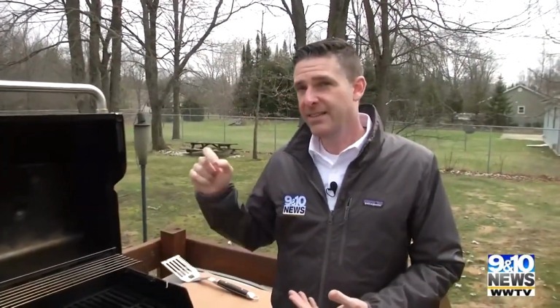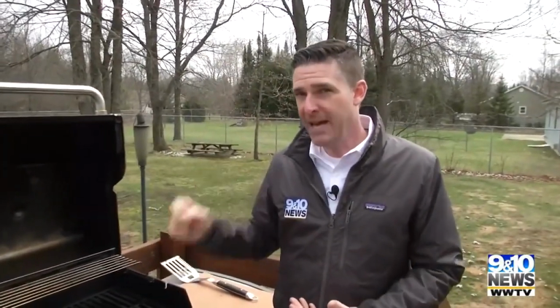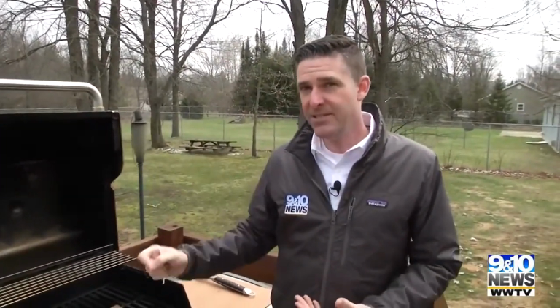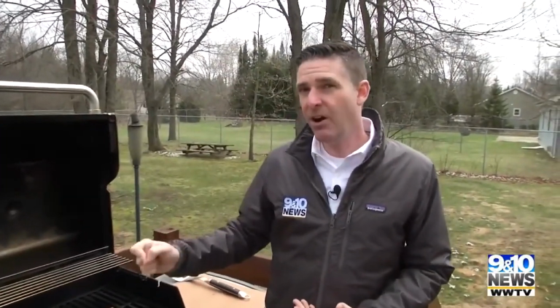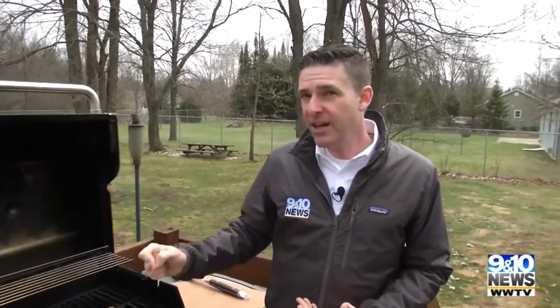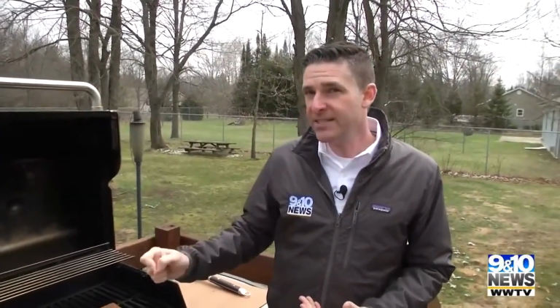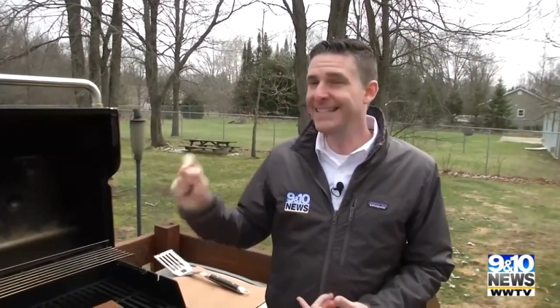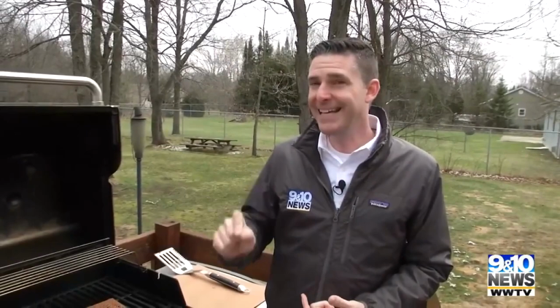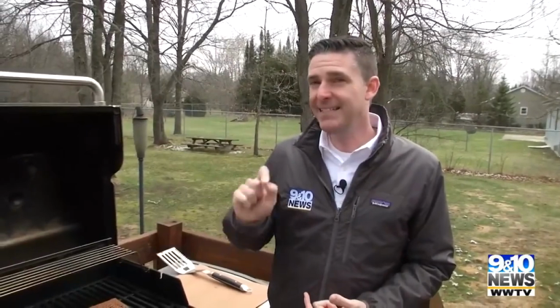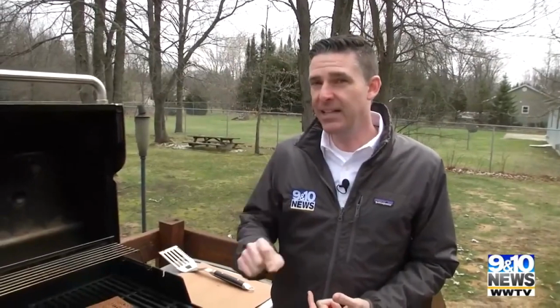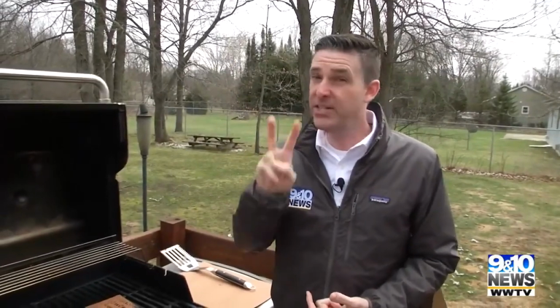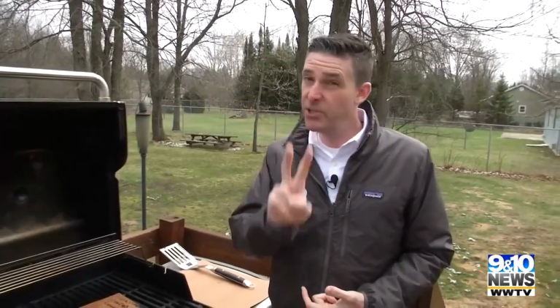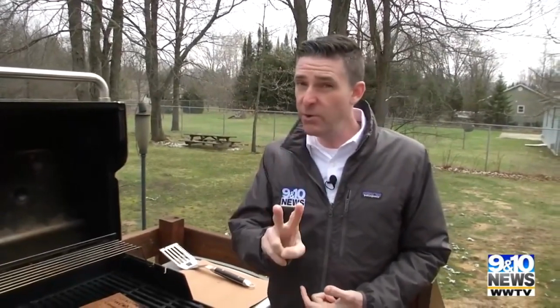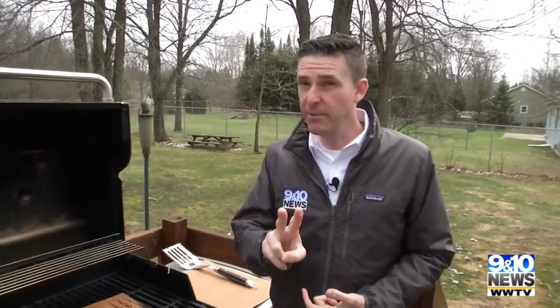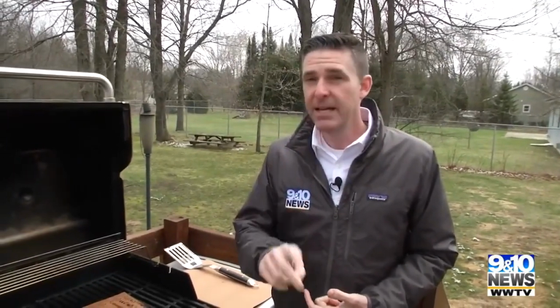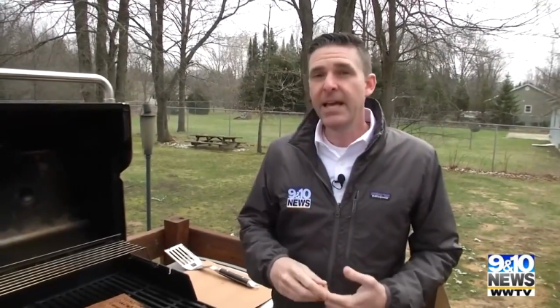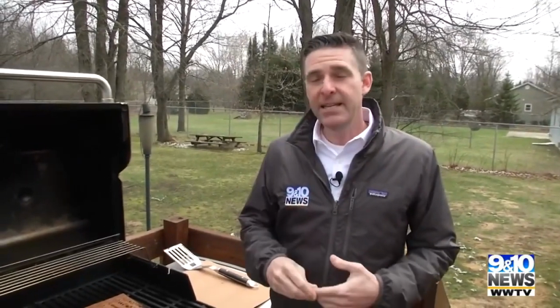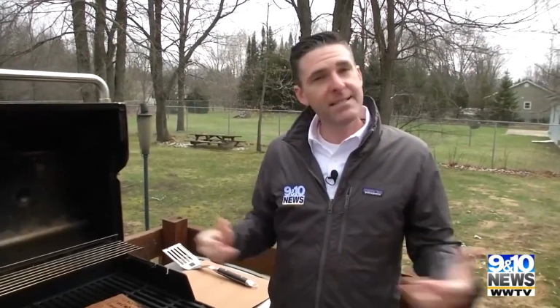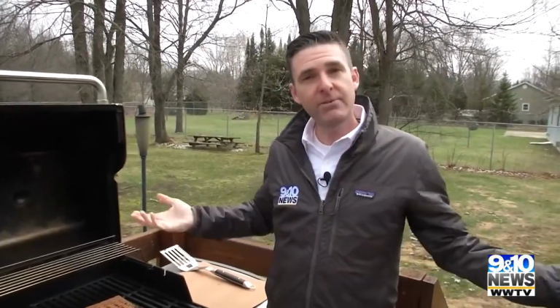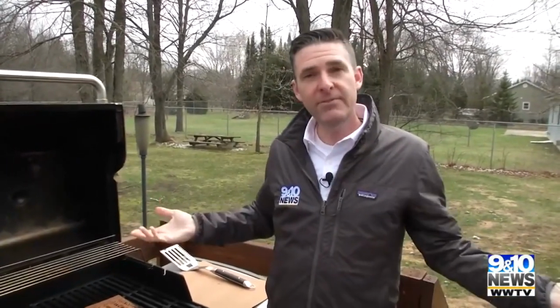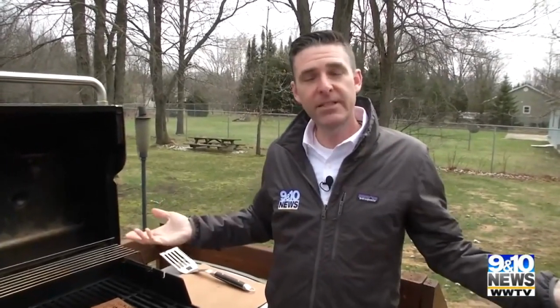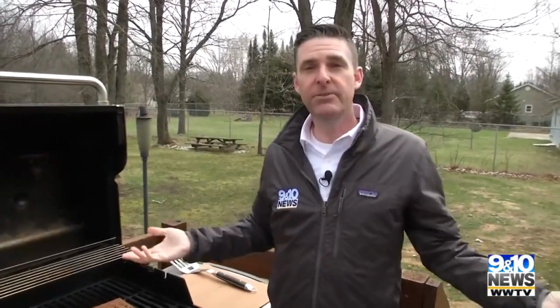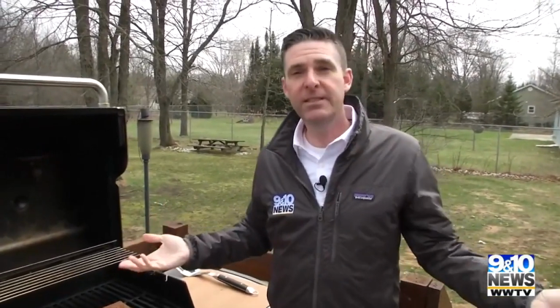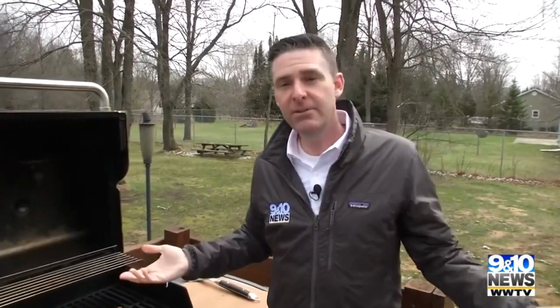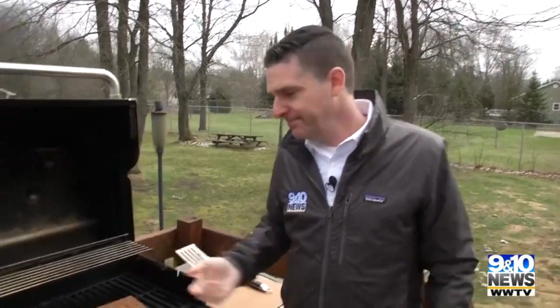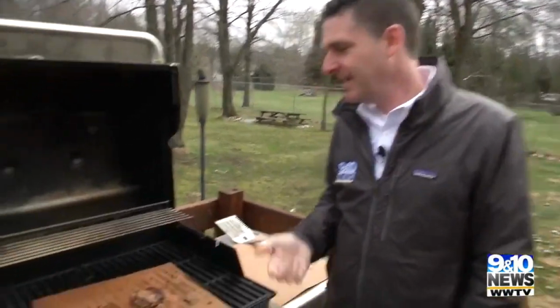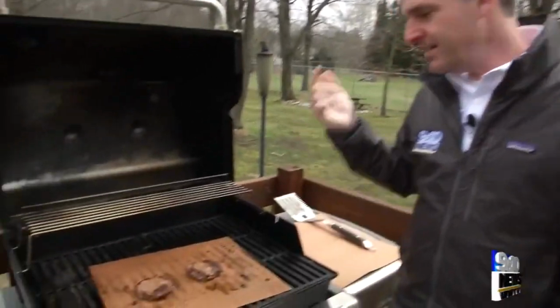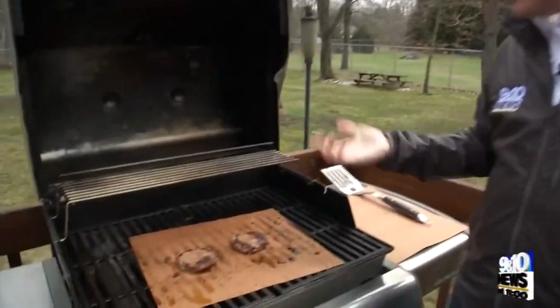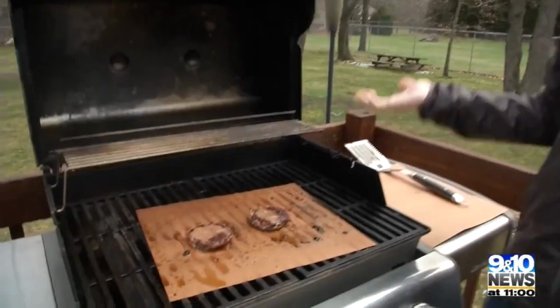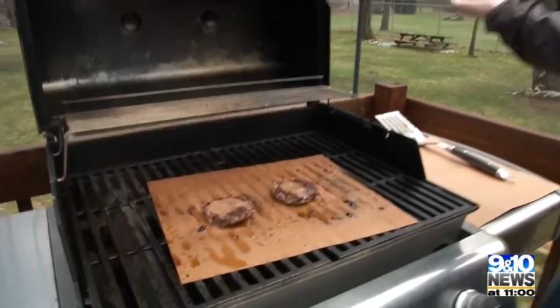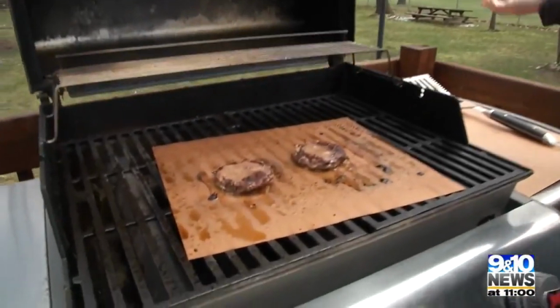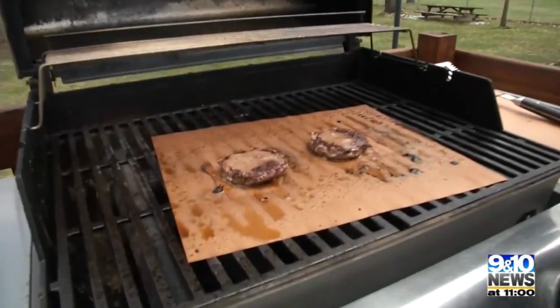The mats cost nine dollars and you get two of them. And yes, I don't have to clean the grill now — but I do have to clean the mat though.